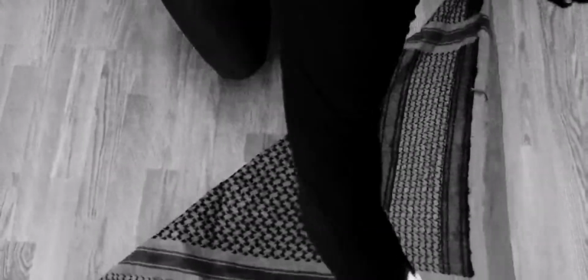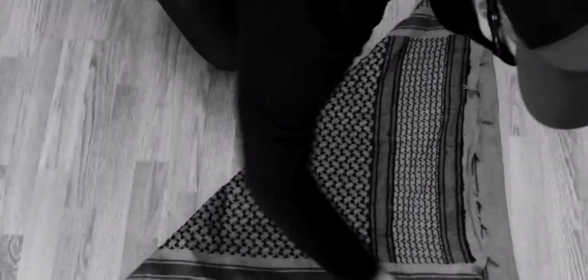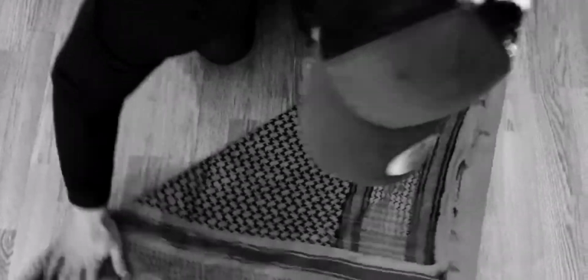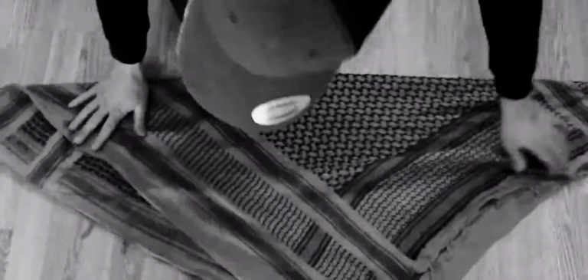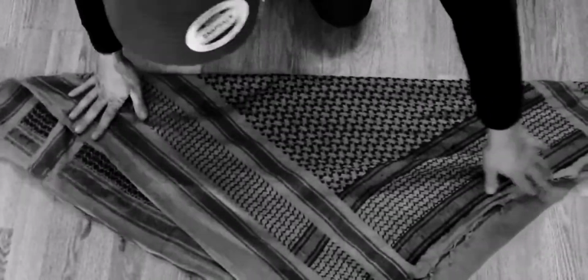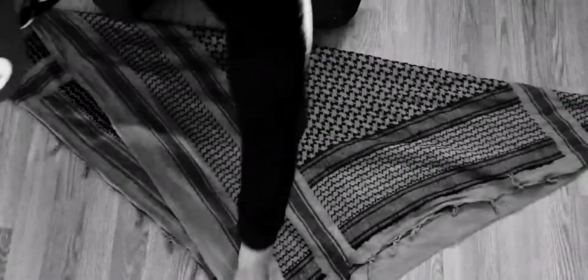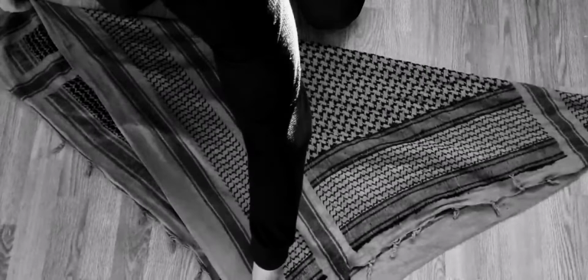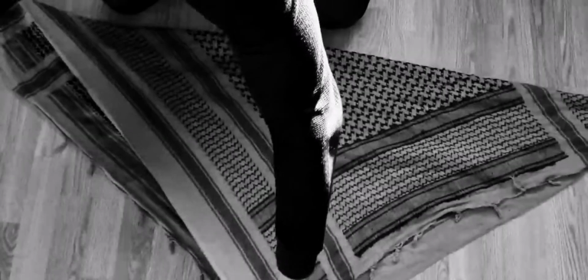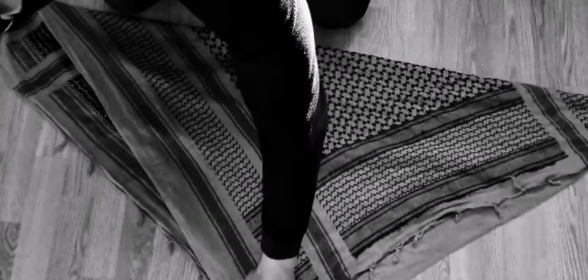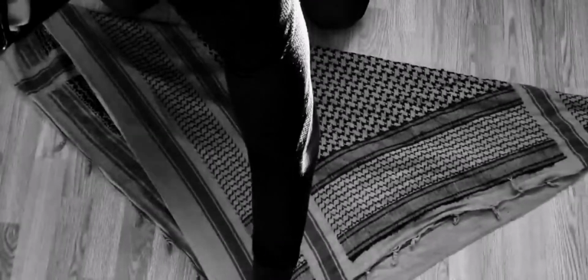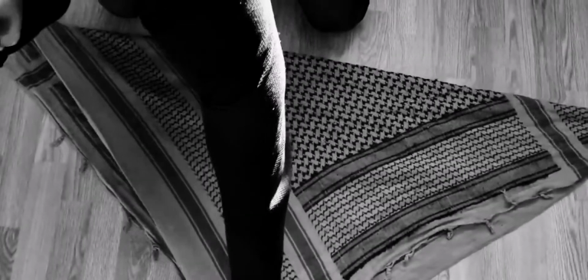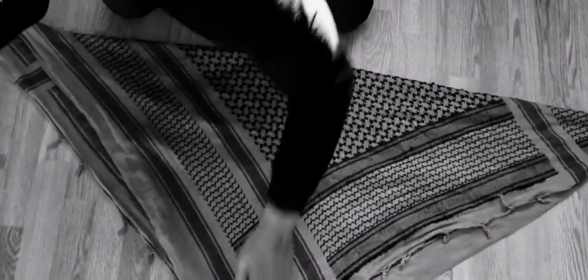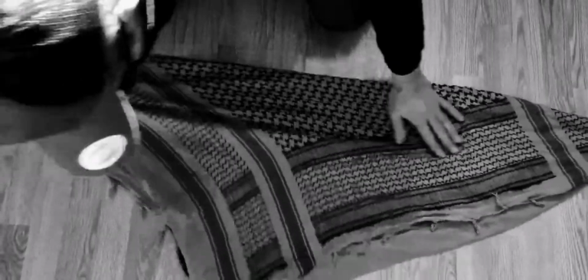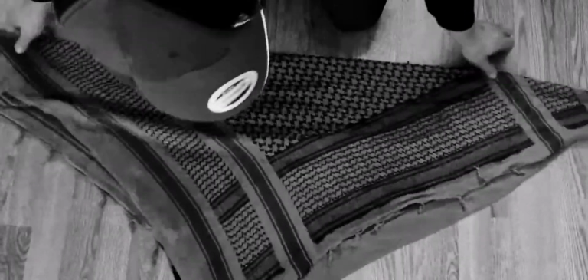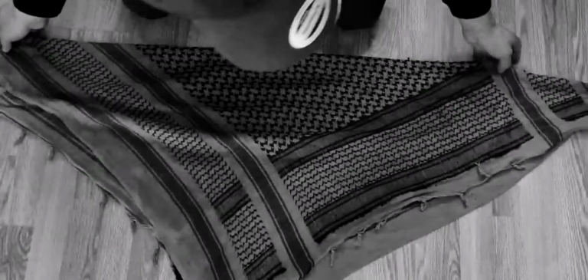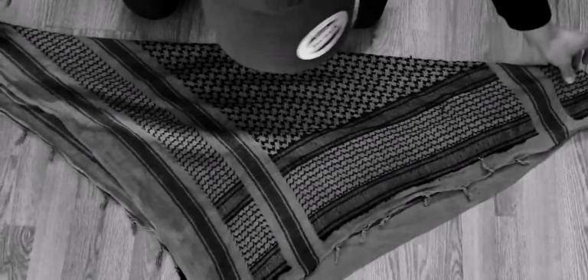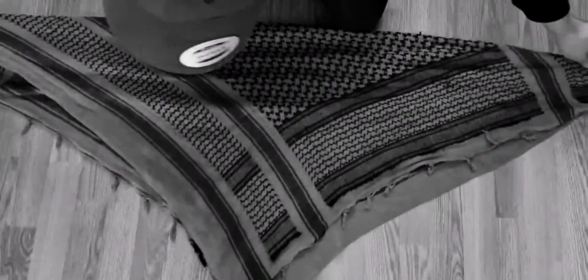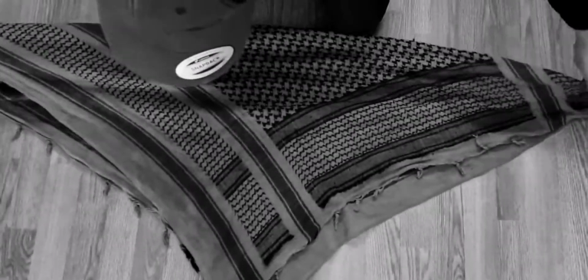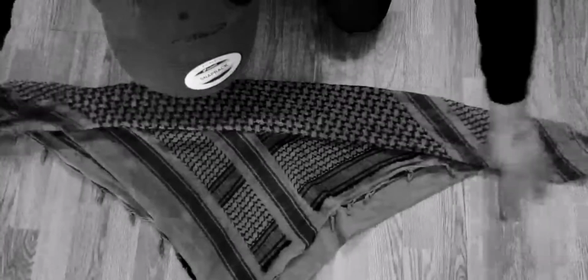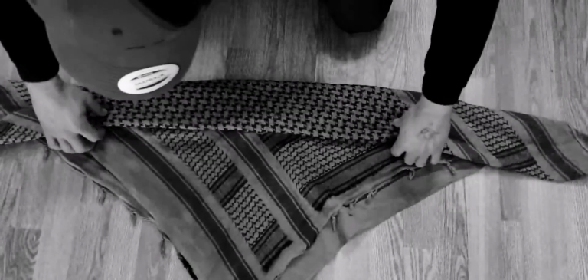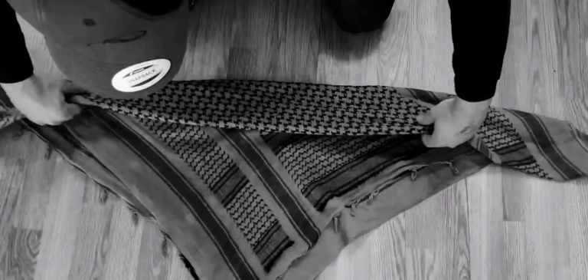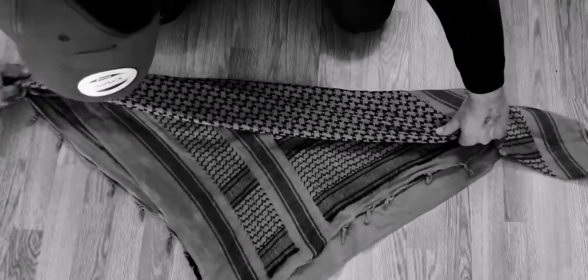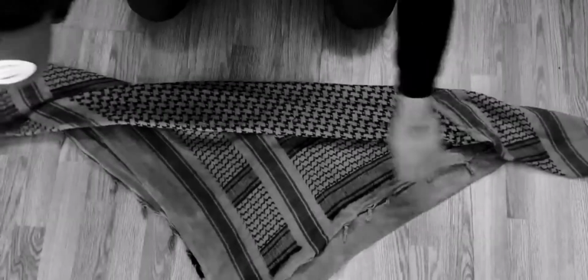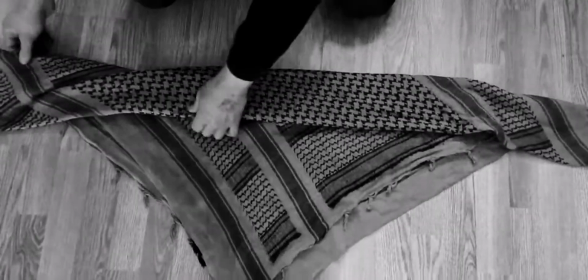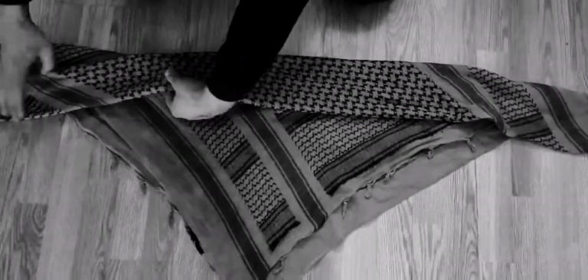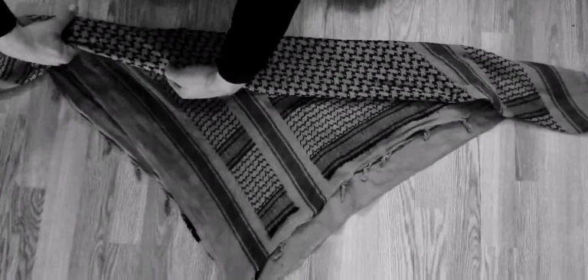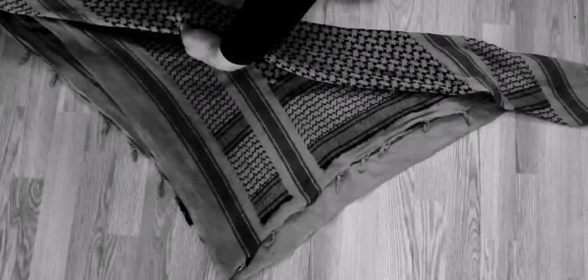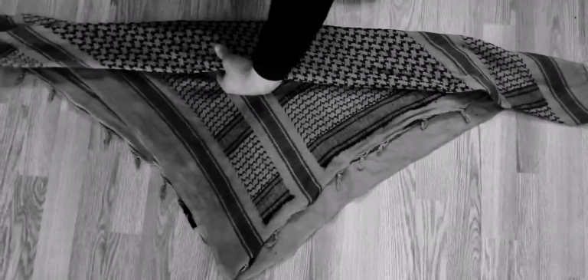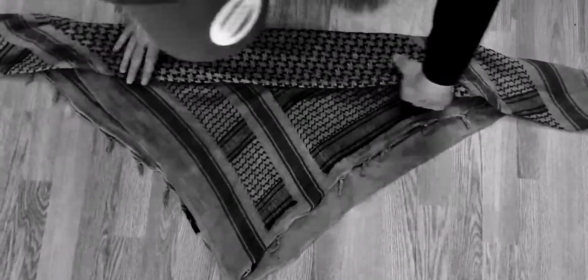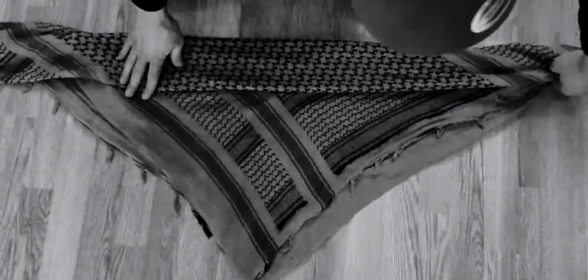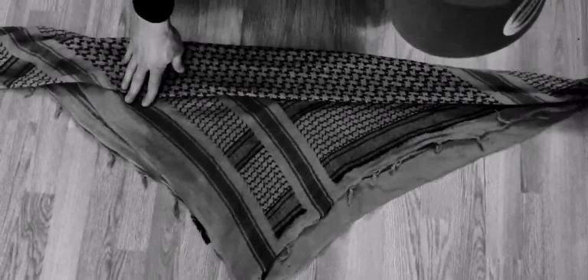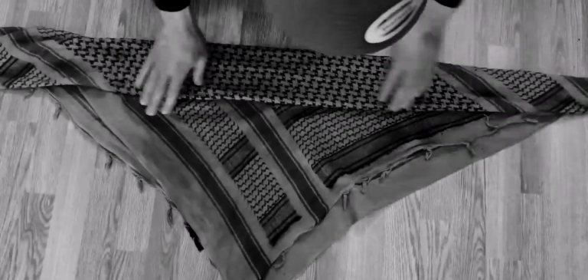We go and make a large triangle, folding one corner diagonally to the other. We then go through and fold it over — this is about palm width.